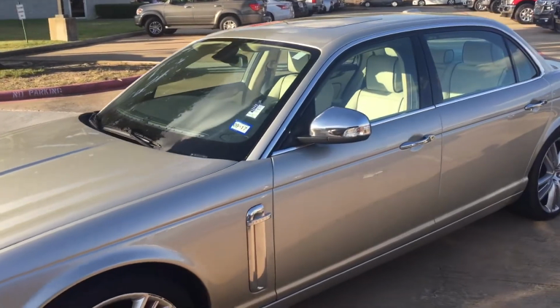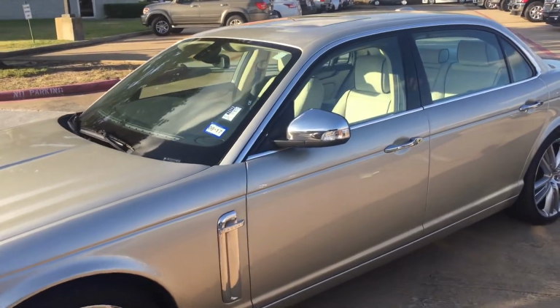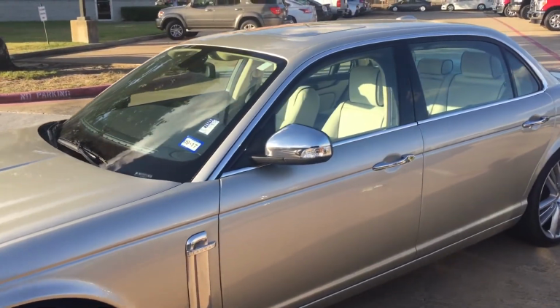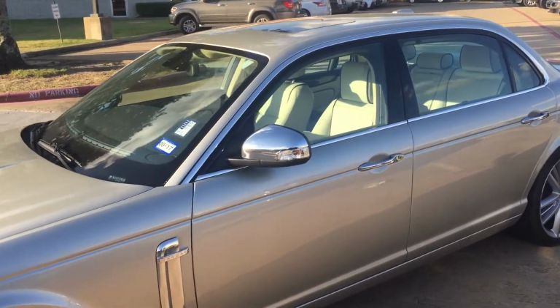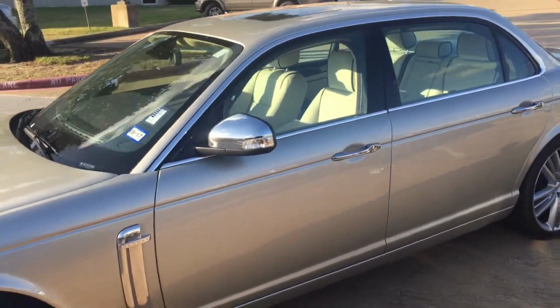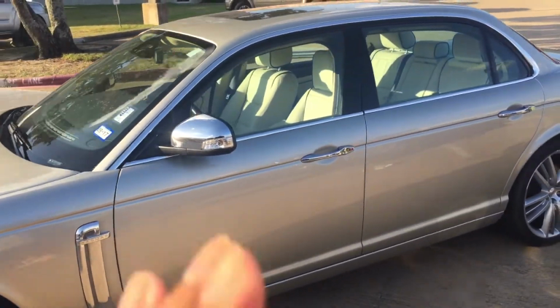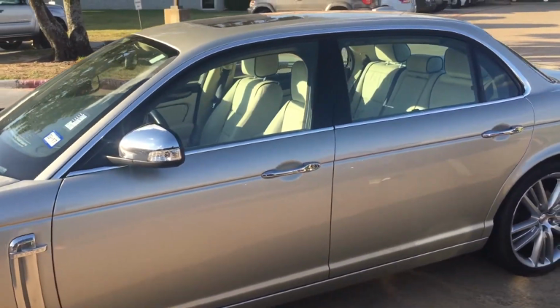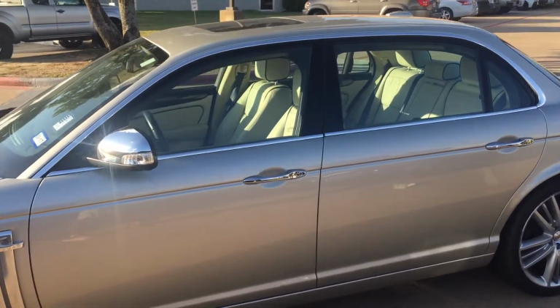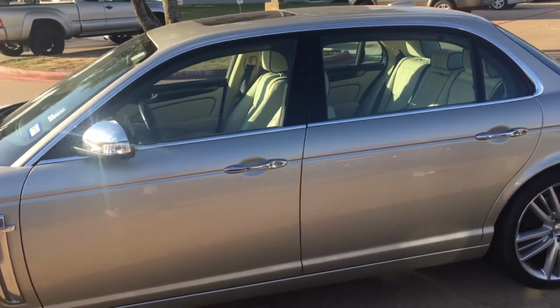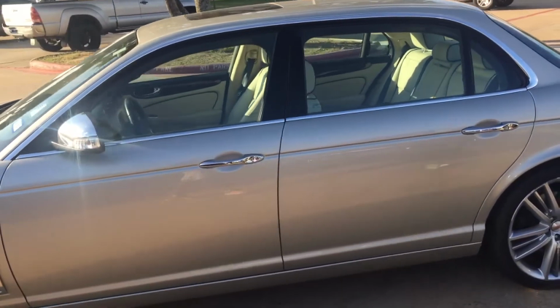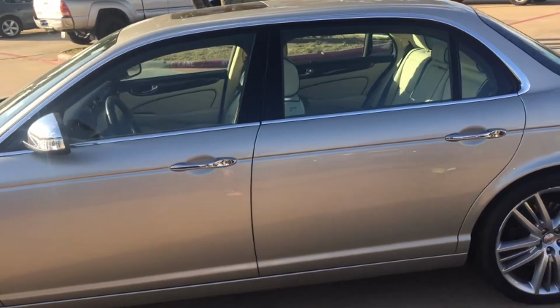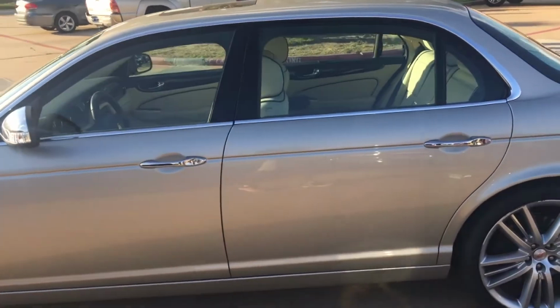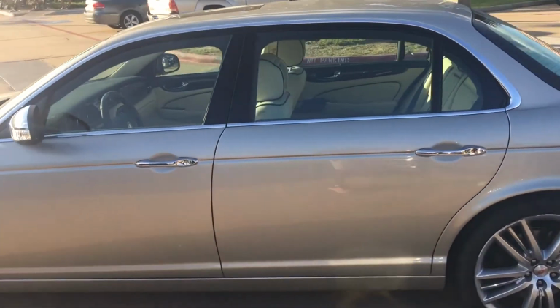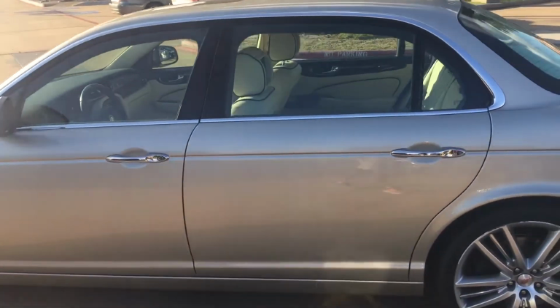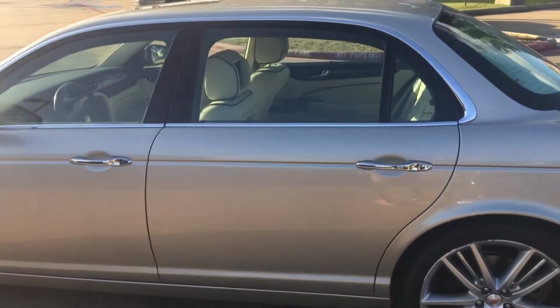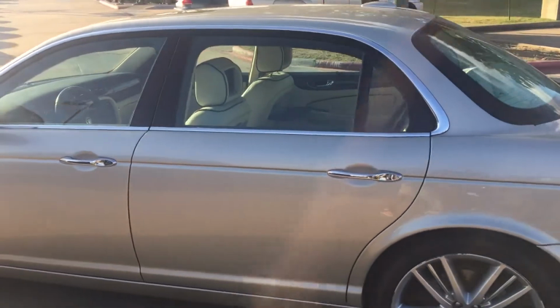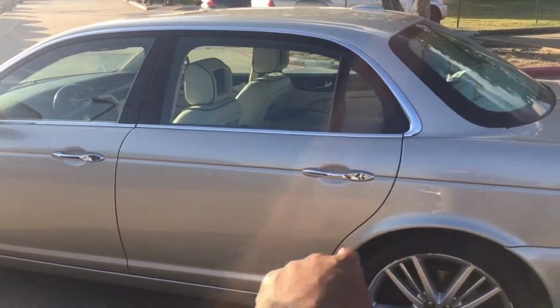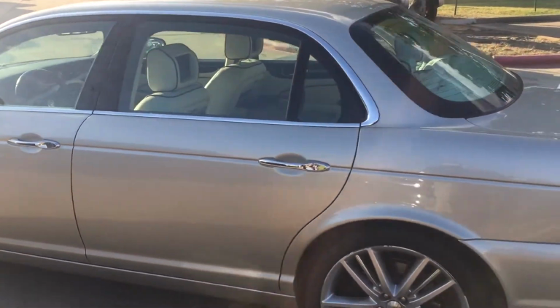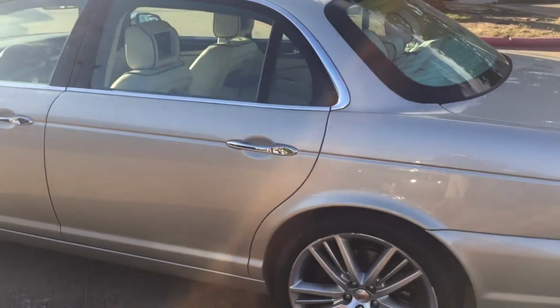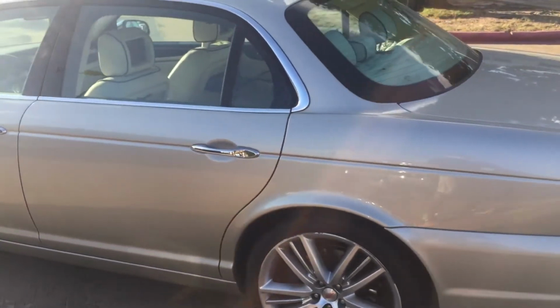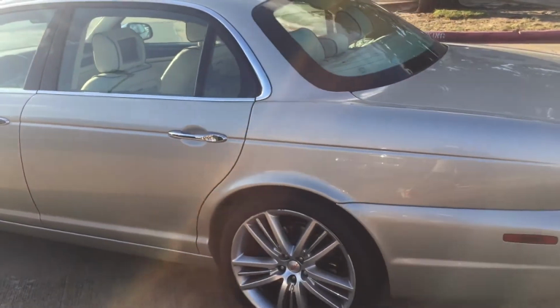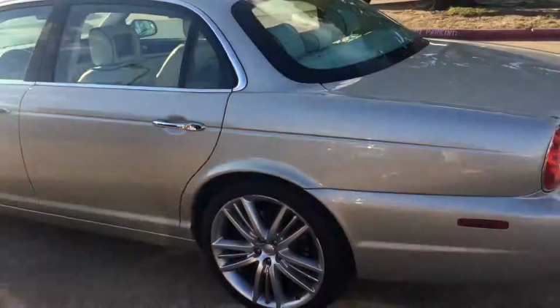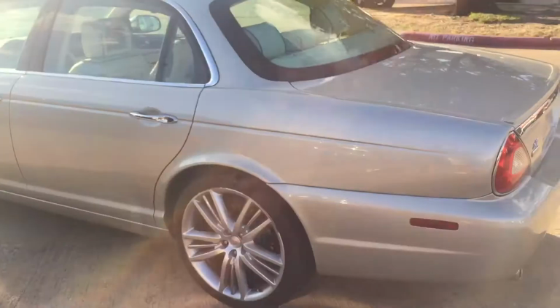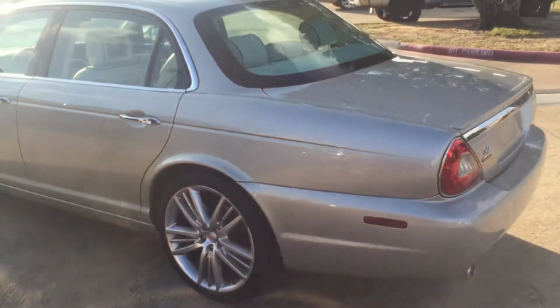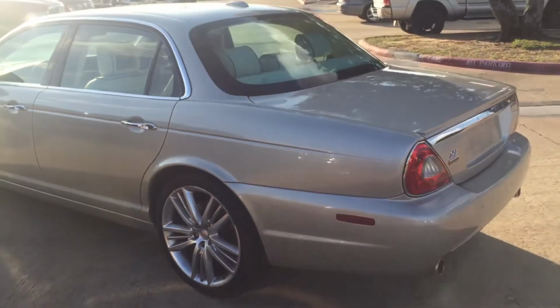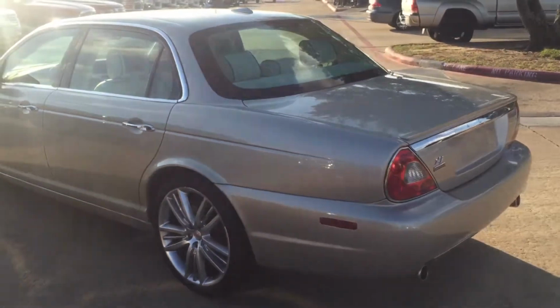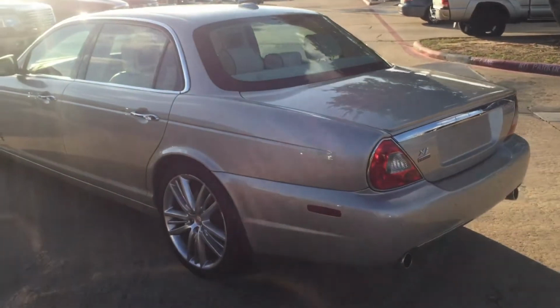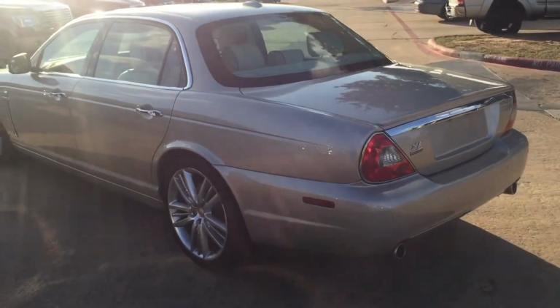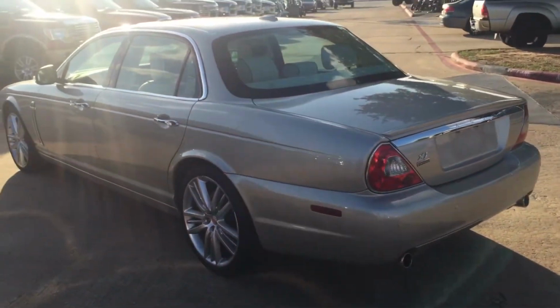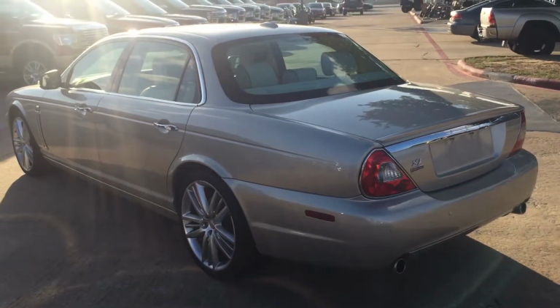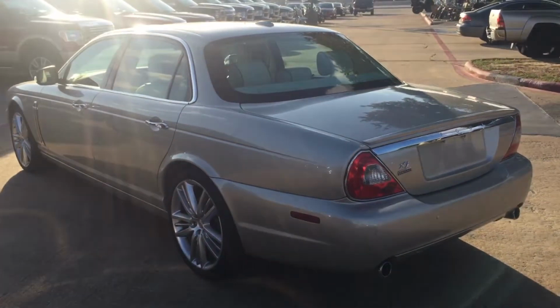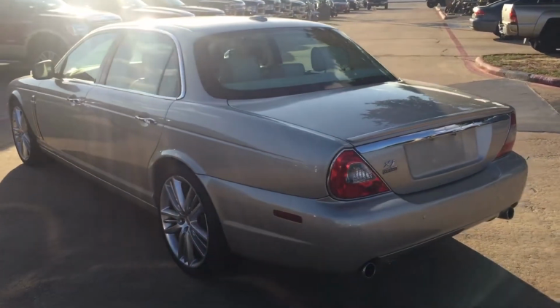Suede headliner with the sunroof — this thing is presidential right here. It's also got TVs behind the headrest with tray tables, kind of like in an airplane. For more information, call Sean at Hopper Motorplex: 319-830-2648.